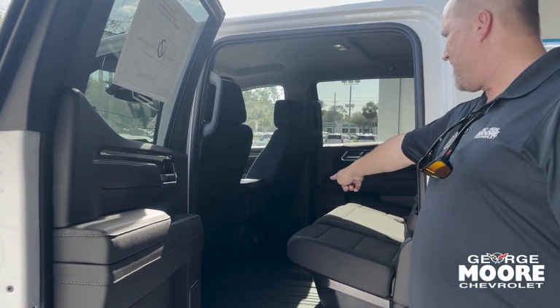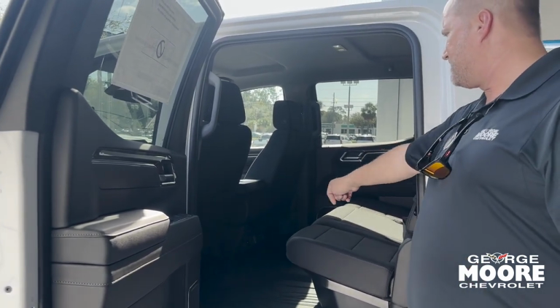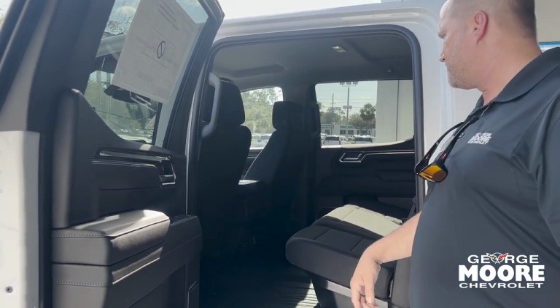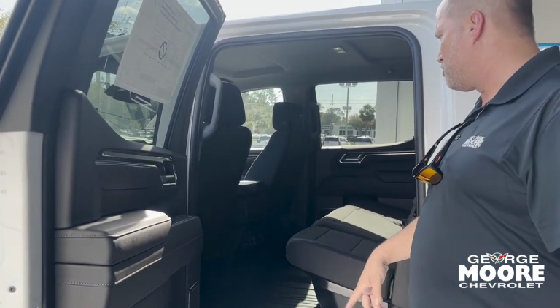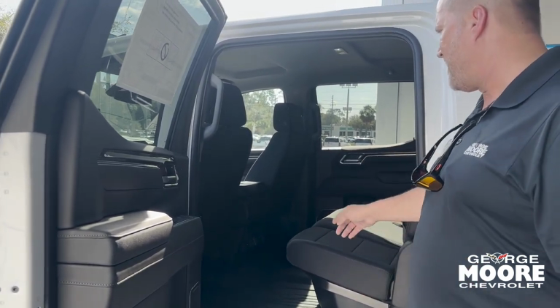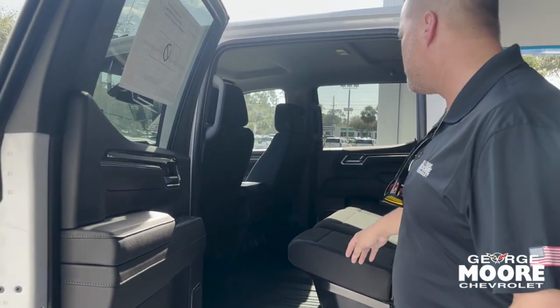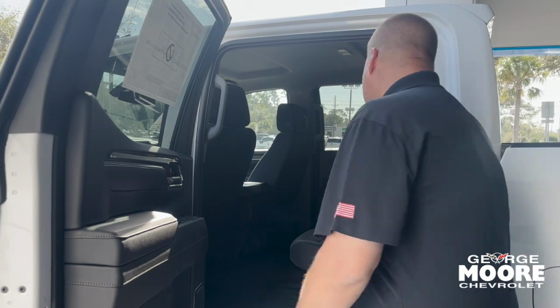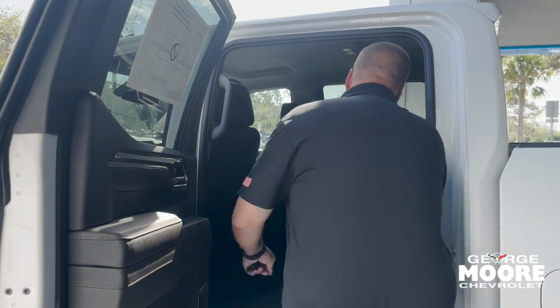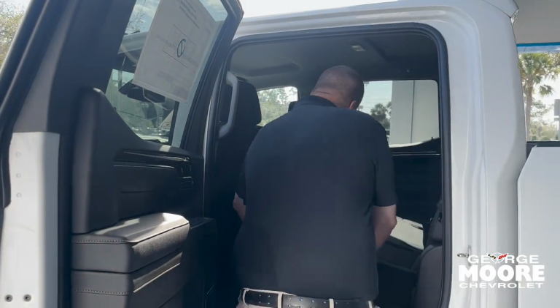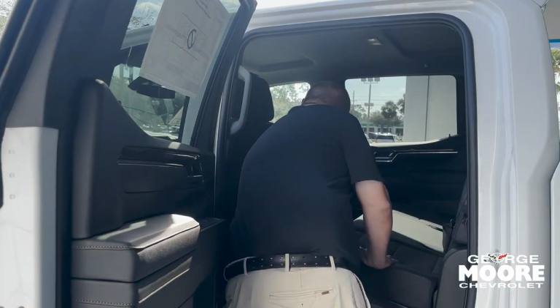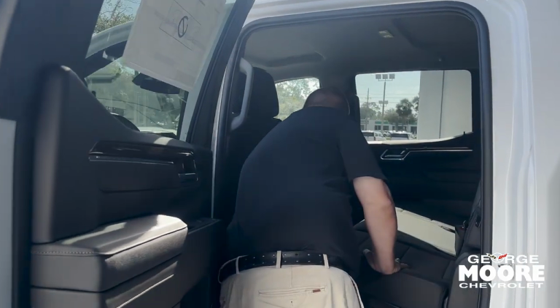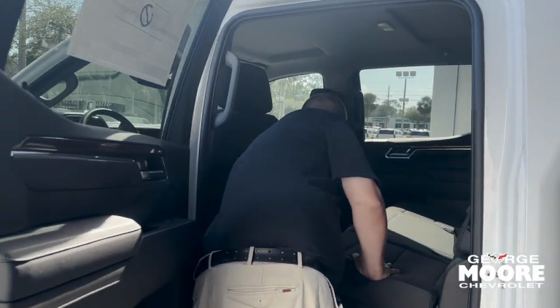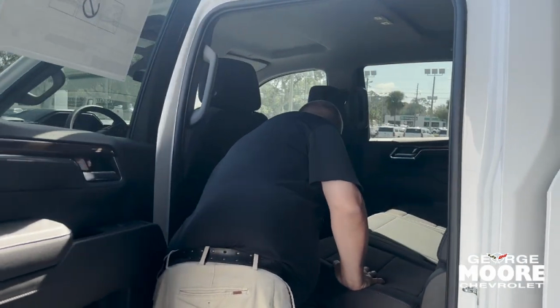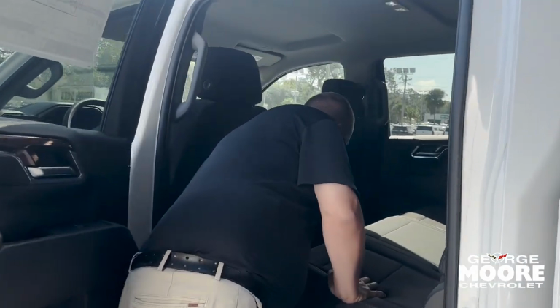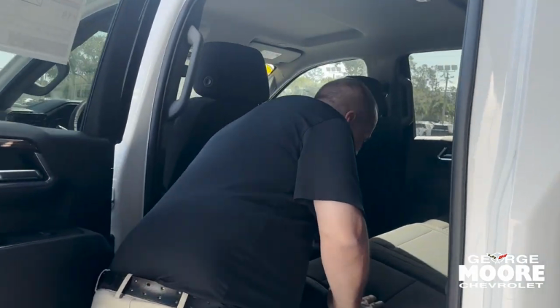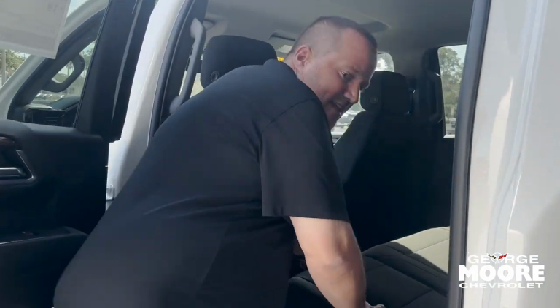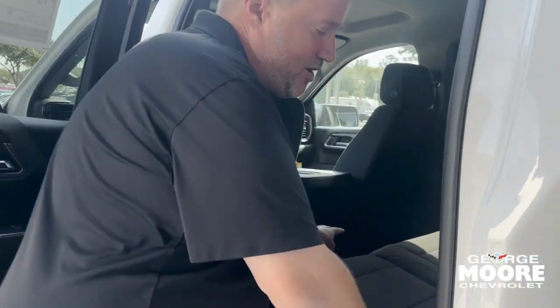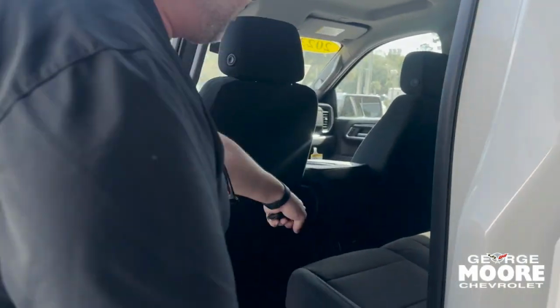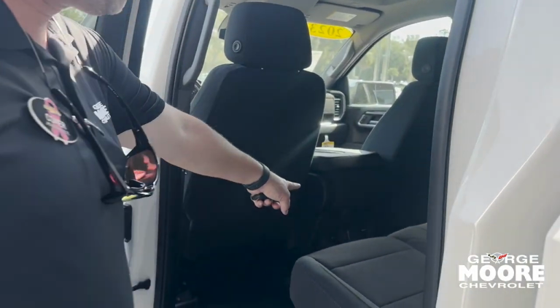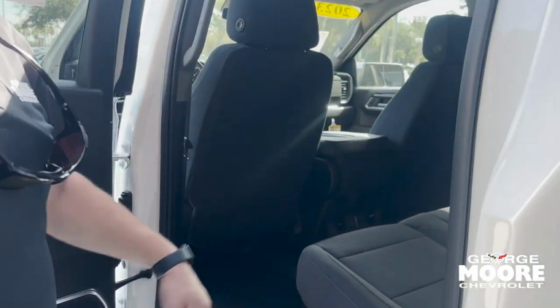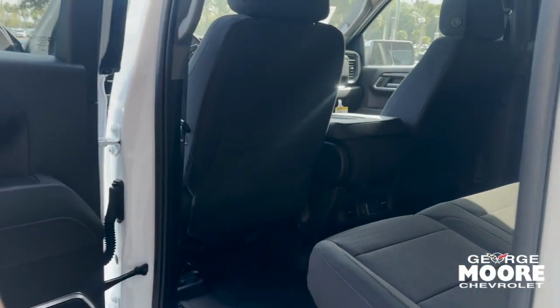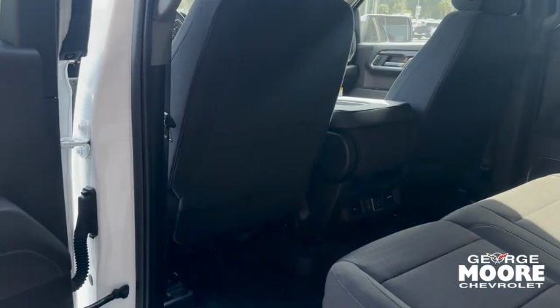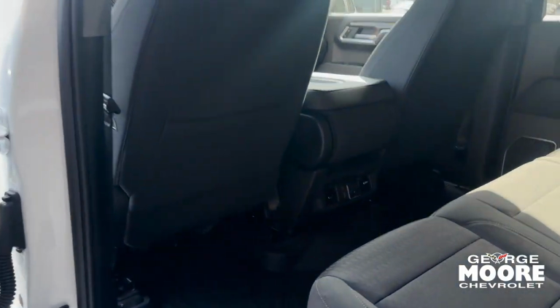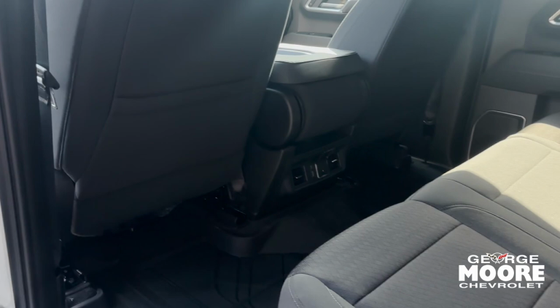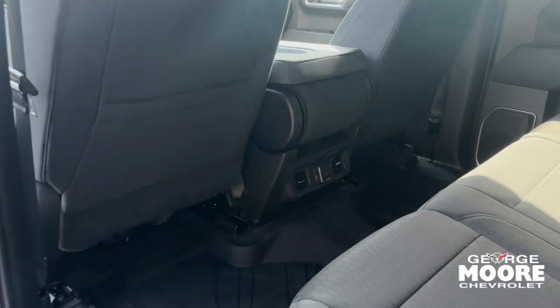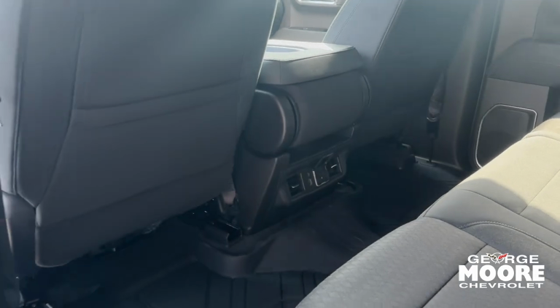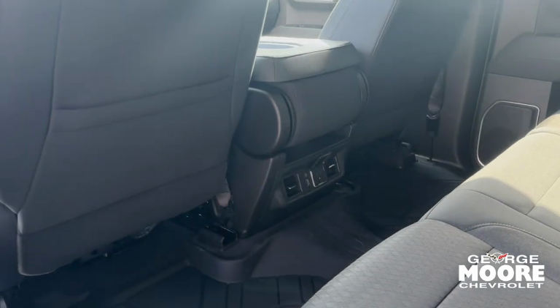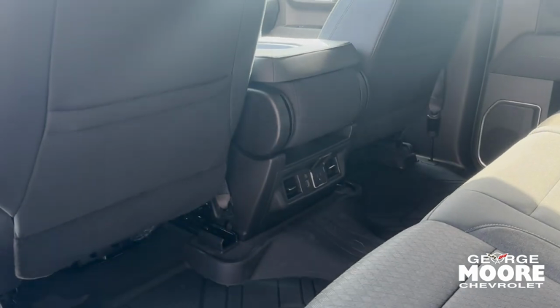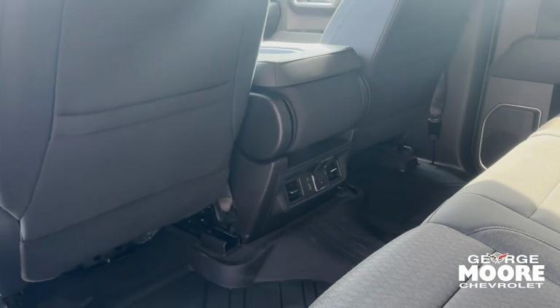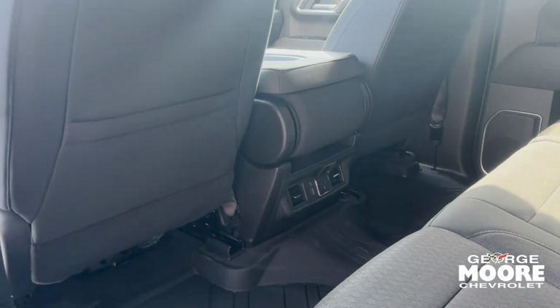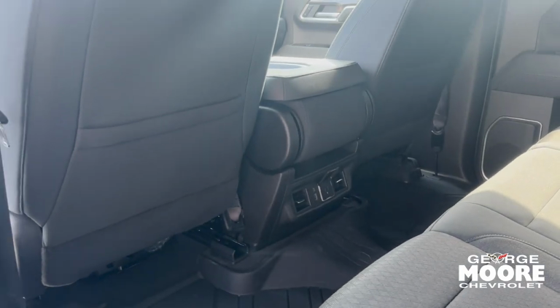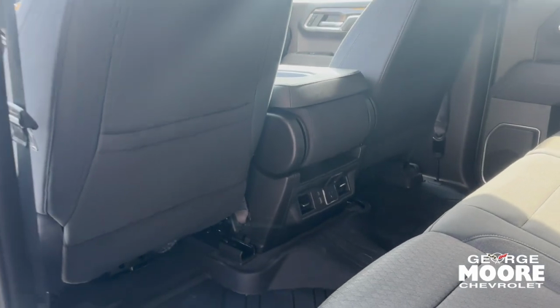AC vents for your rear passengers. There's also a USB-C, regular USB, and a 120-volt outlet rated to 400 watts — so plenty of power outlets for your rear passengers.